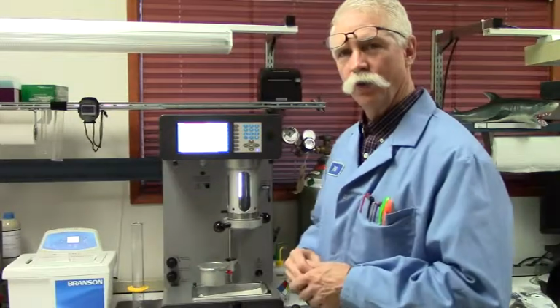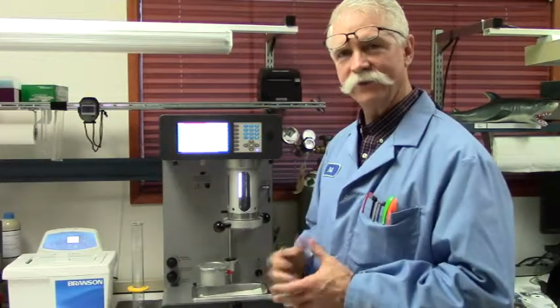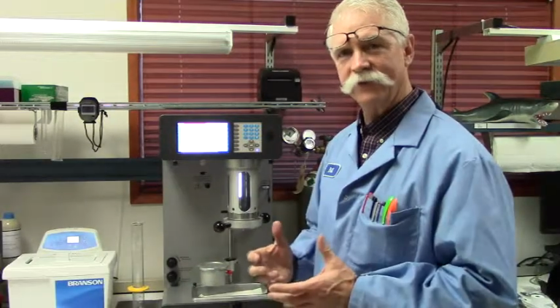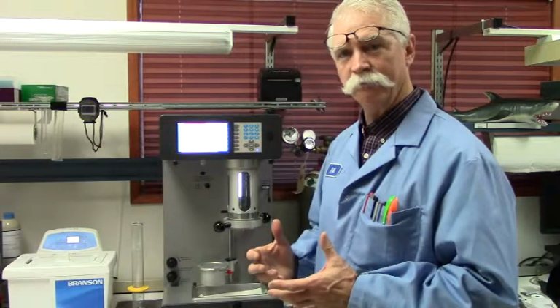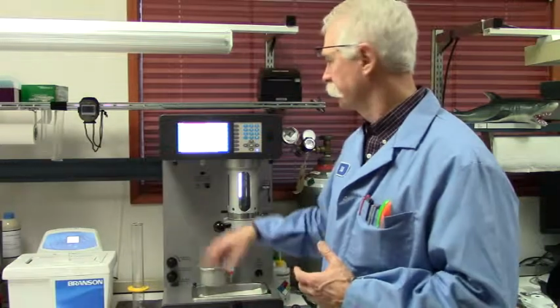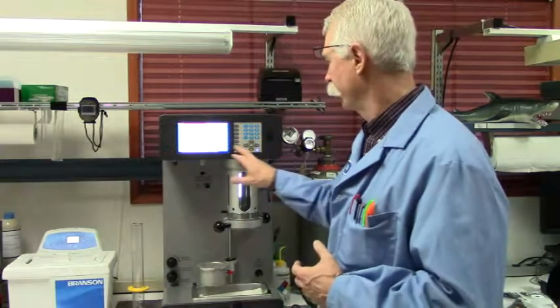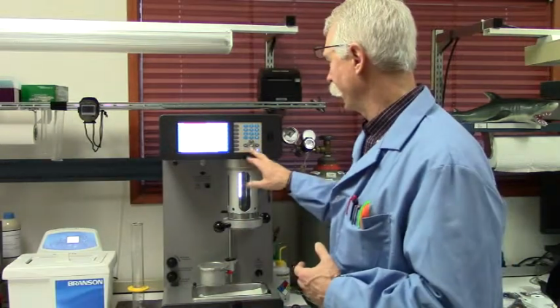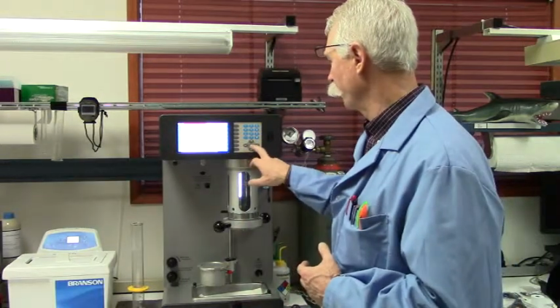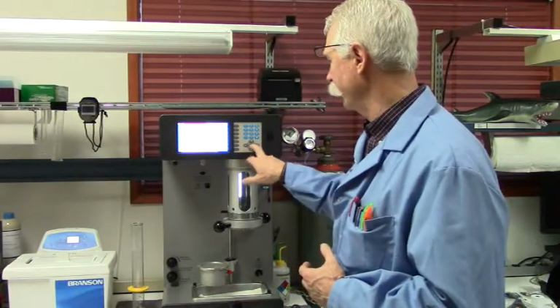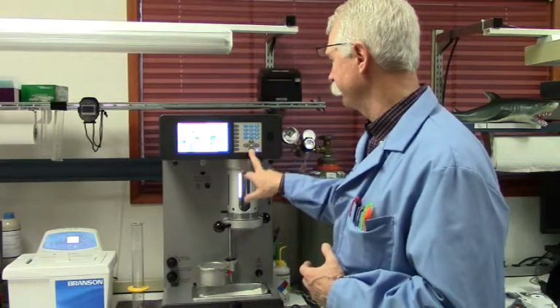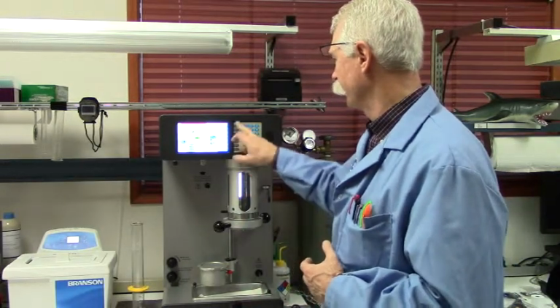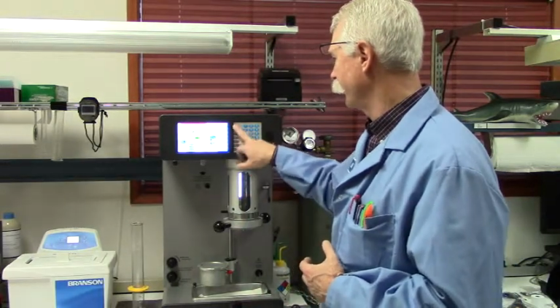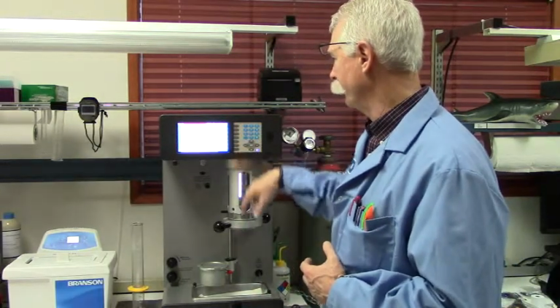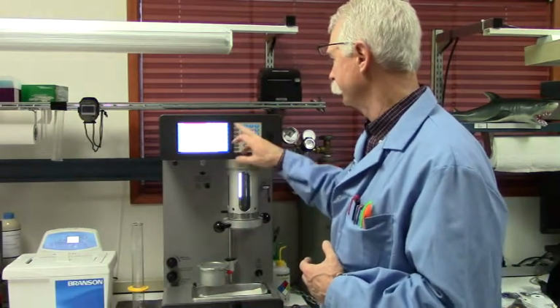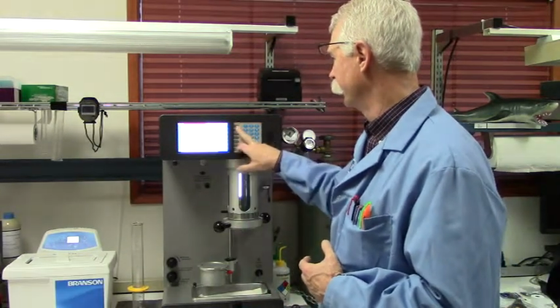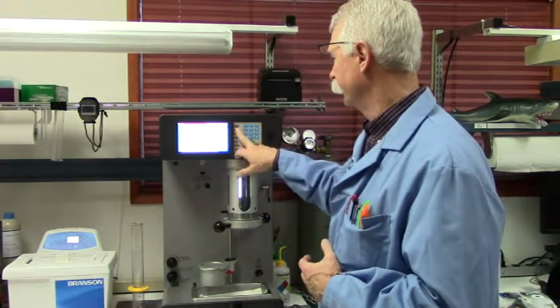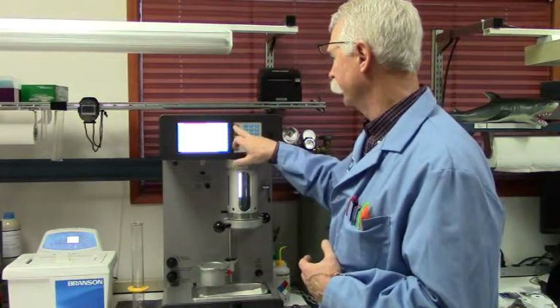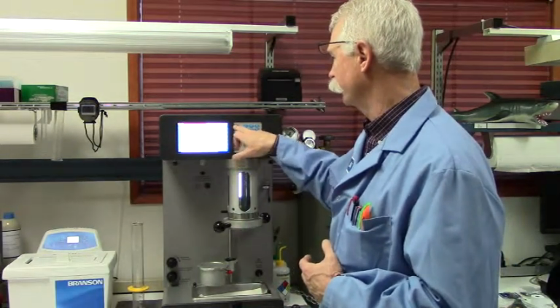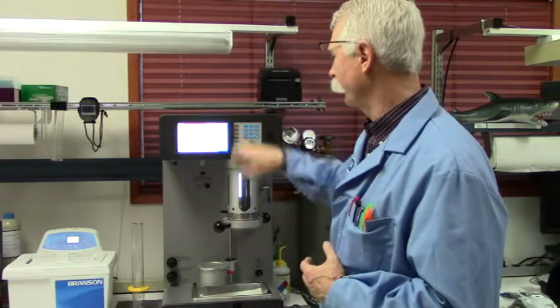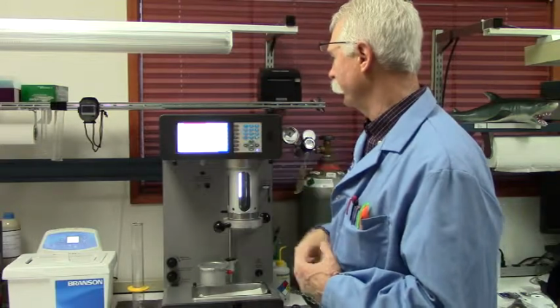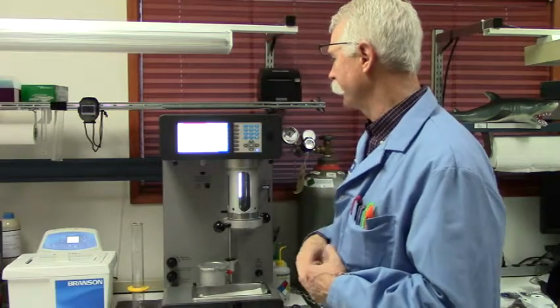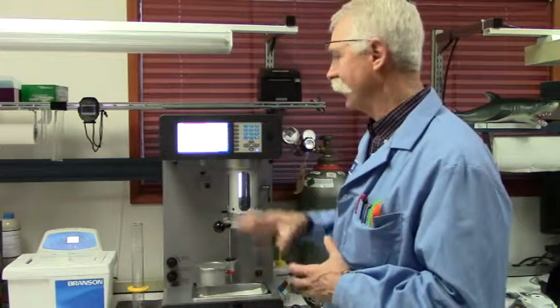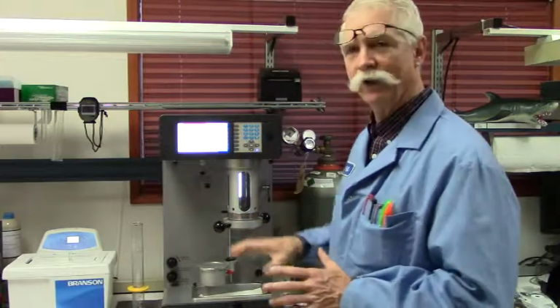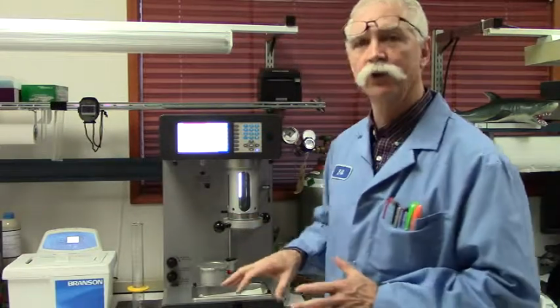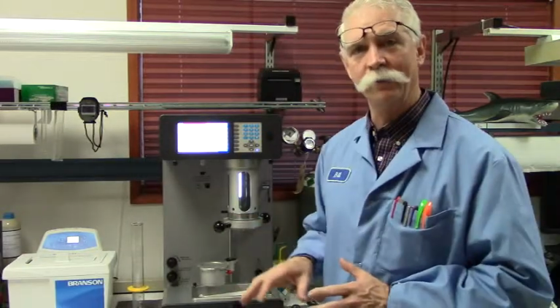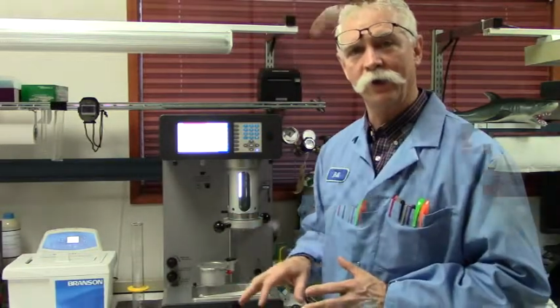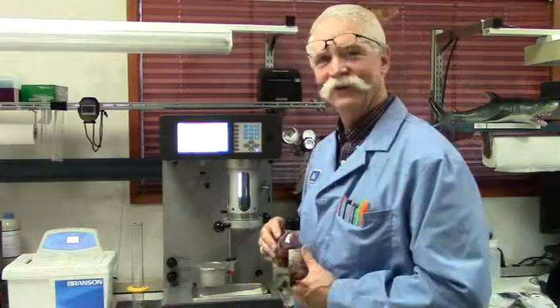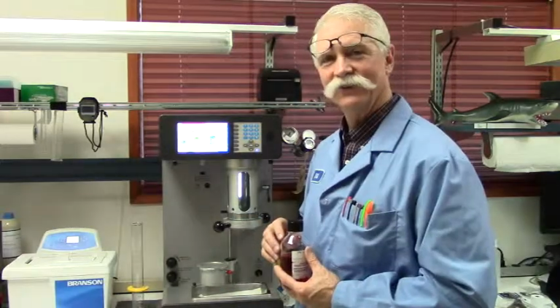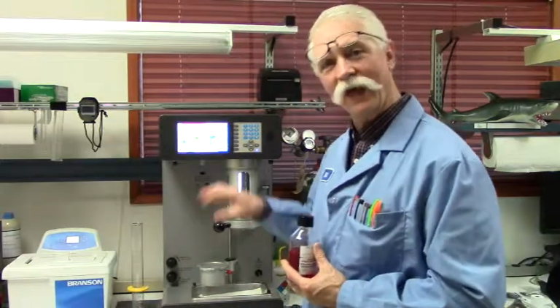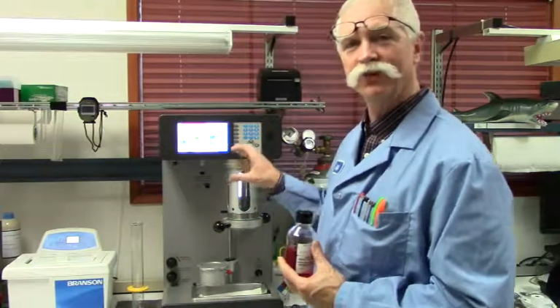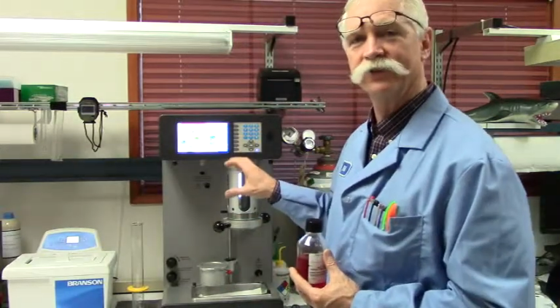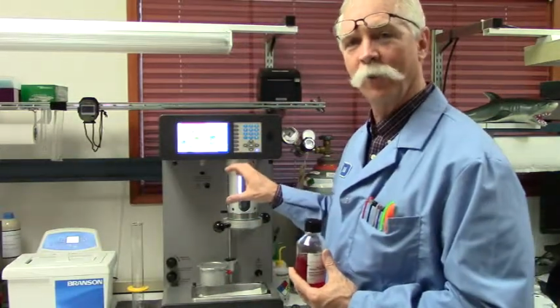Once that is set up, go back to the home screen, go to sample, and hit start recipe. Now we're ready to do our sample prep.